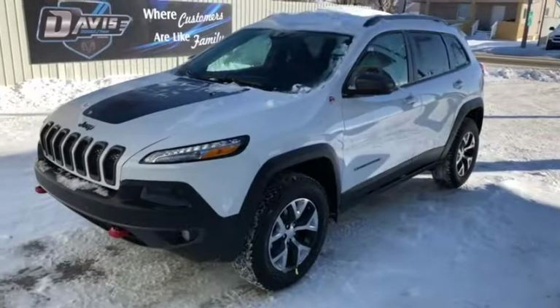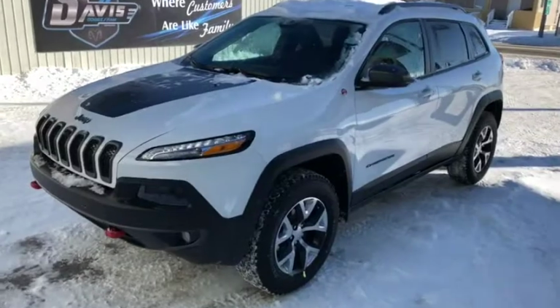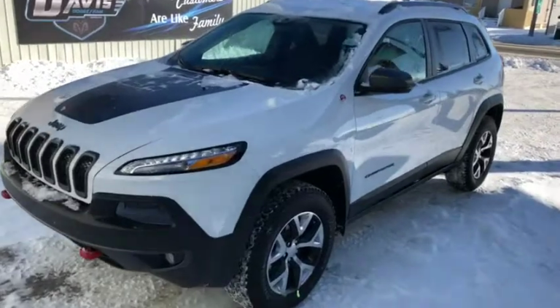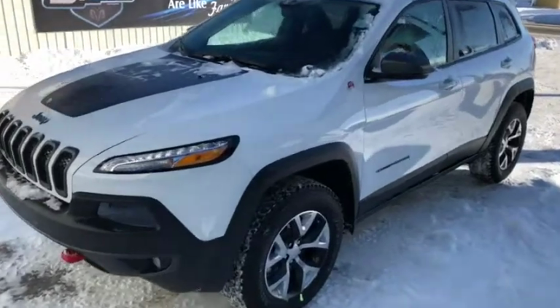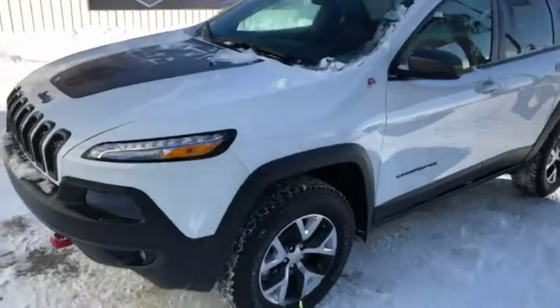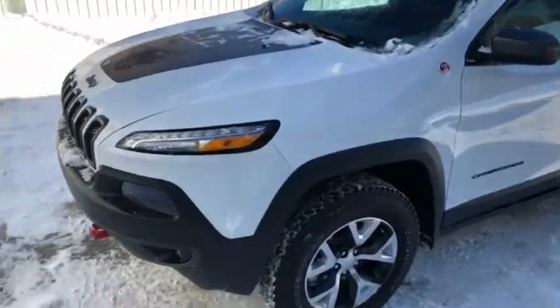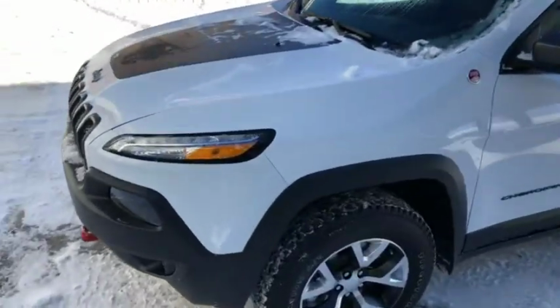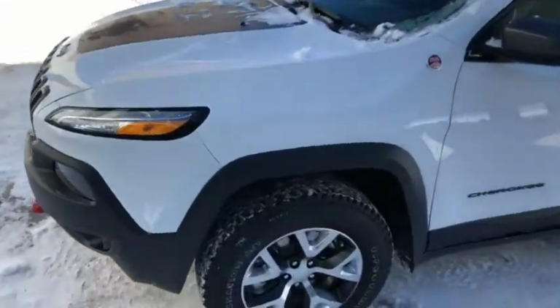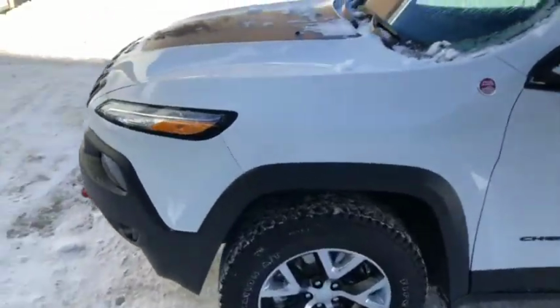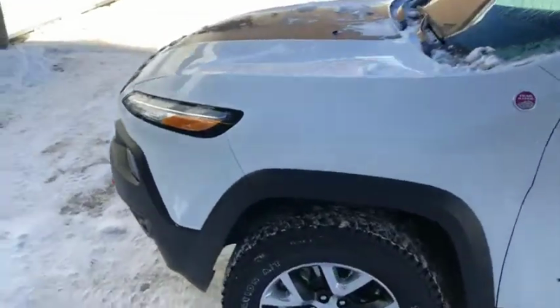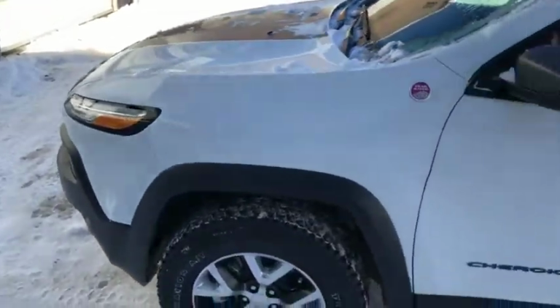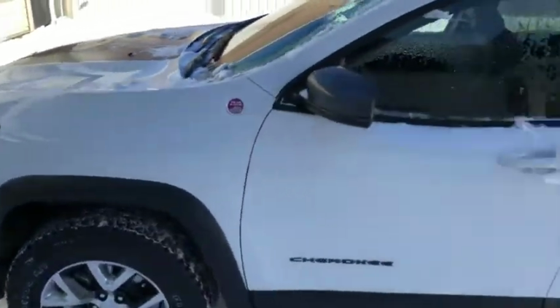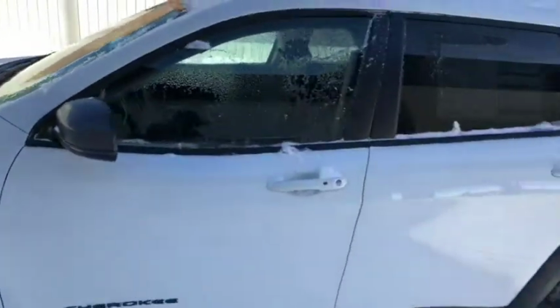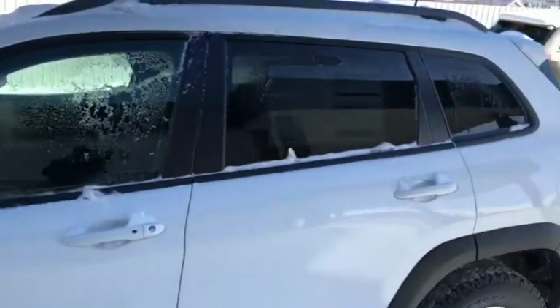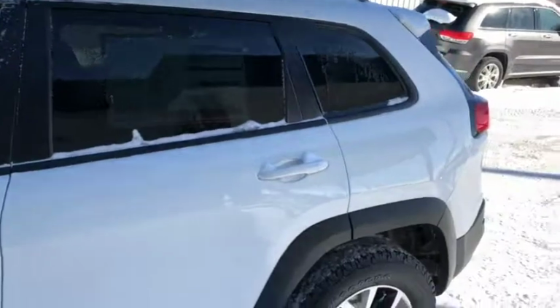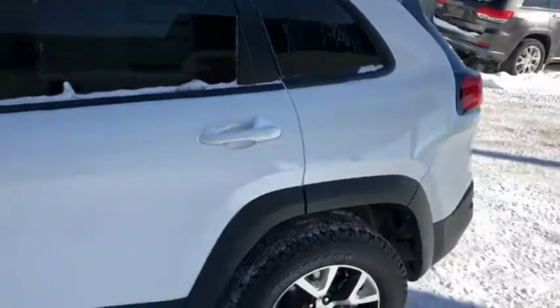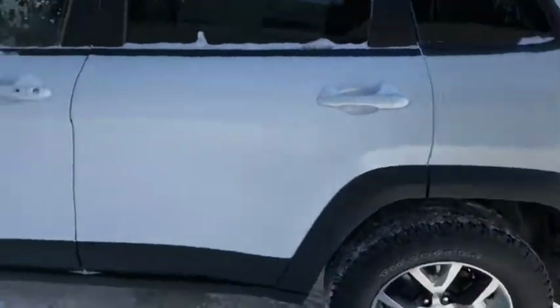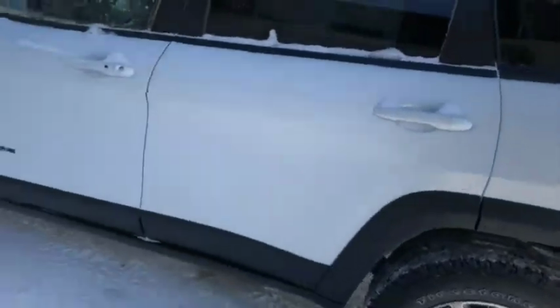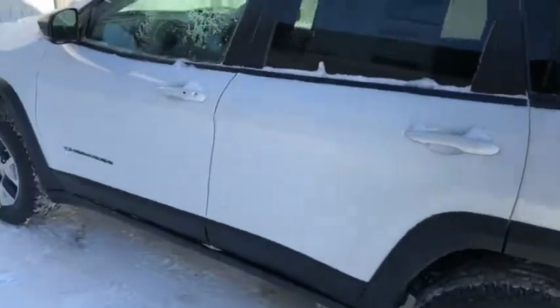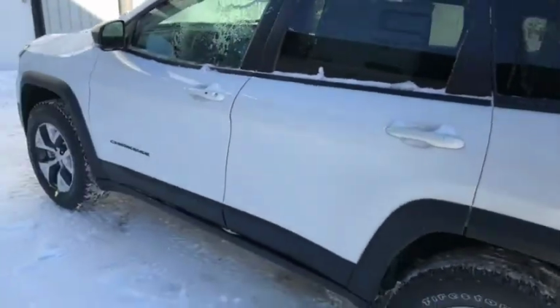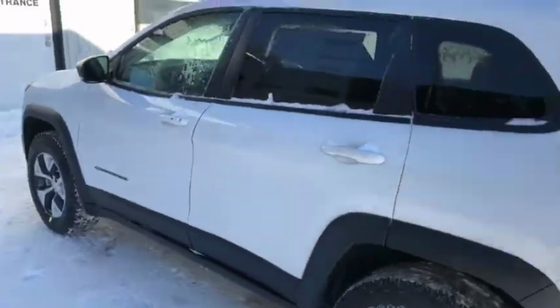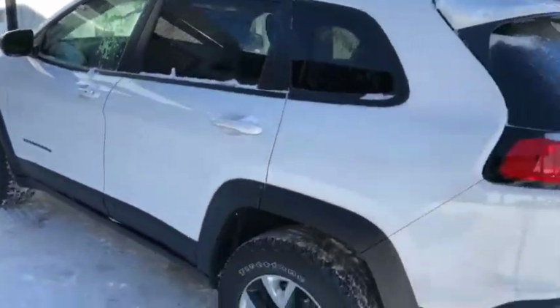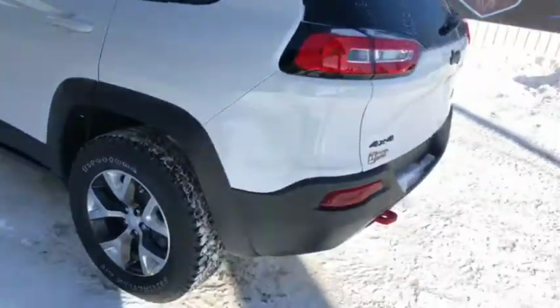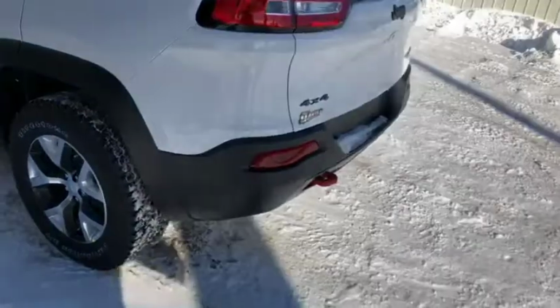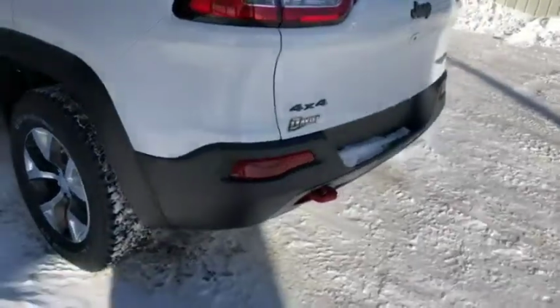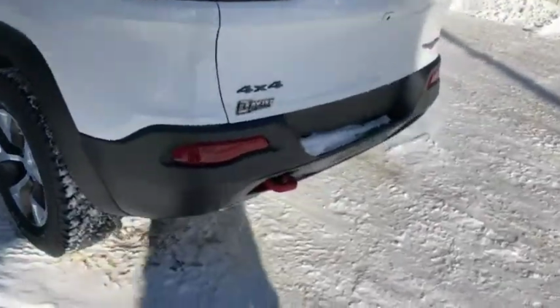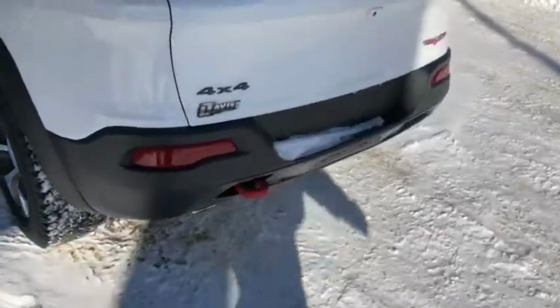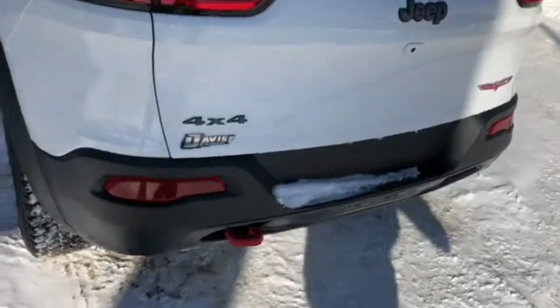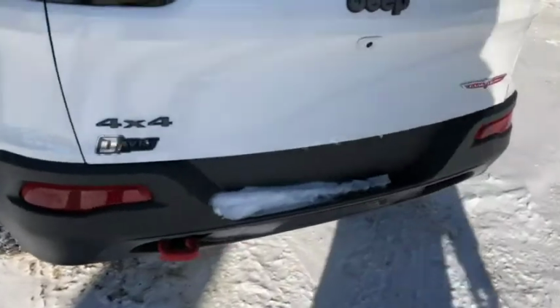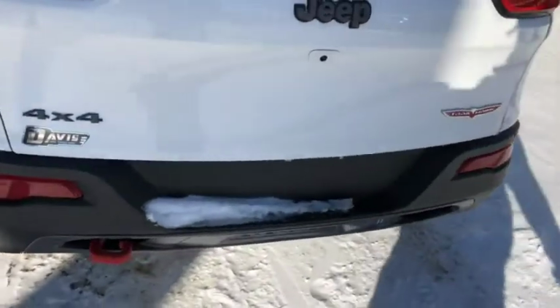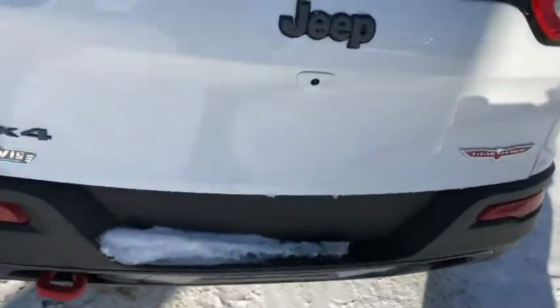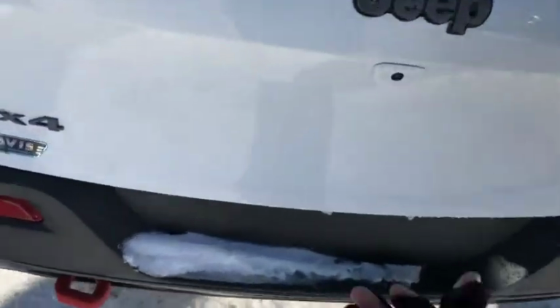Stock number 12409, this is a 2018 Jeep Cherokee Trailhawk, white in color. As you can see it looks pretty good — red tow hook just on the rear here.